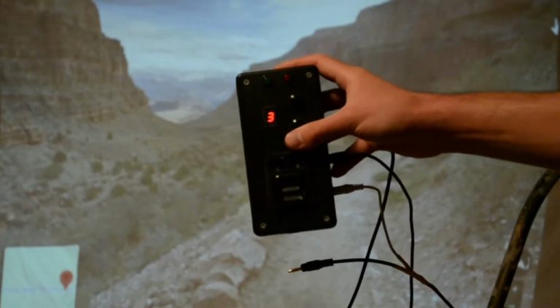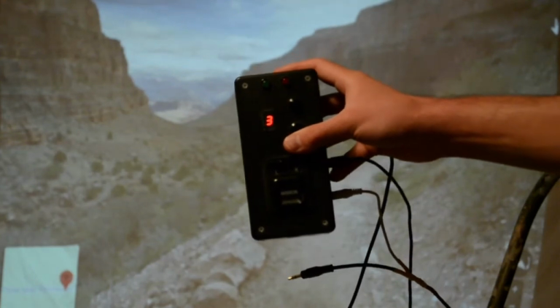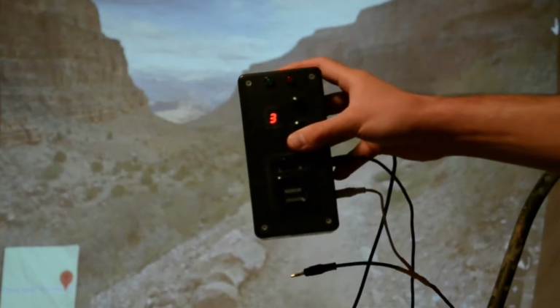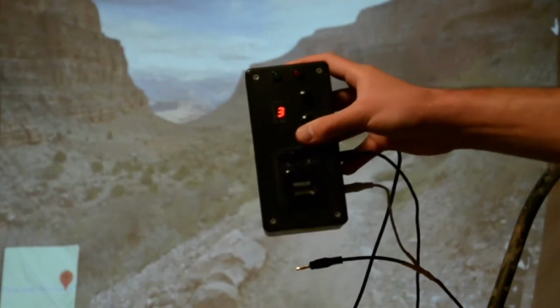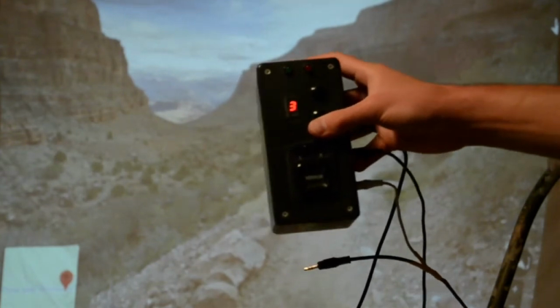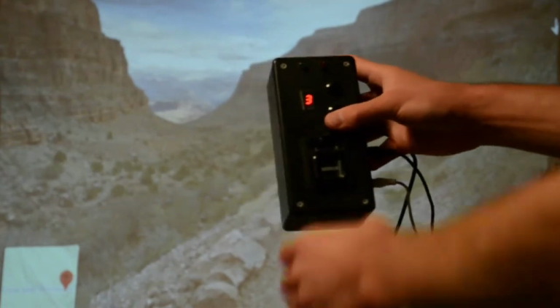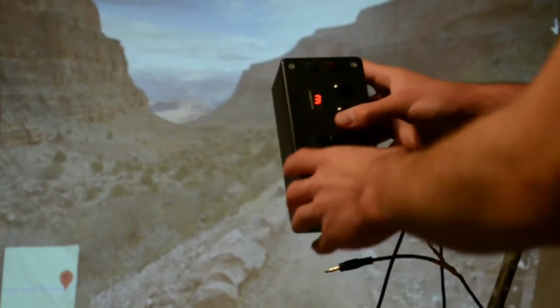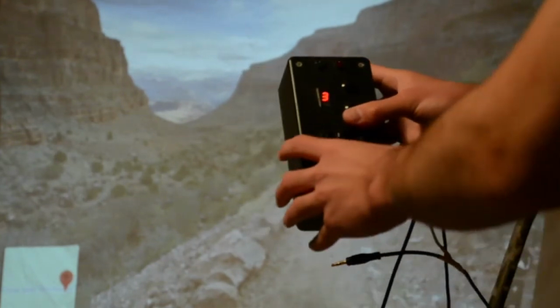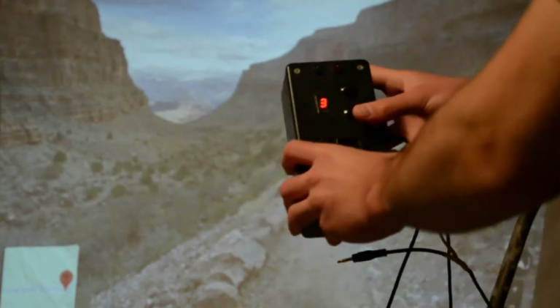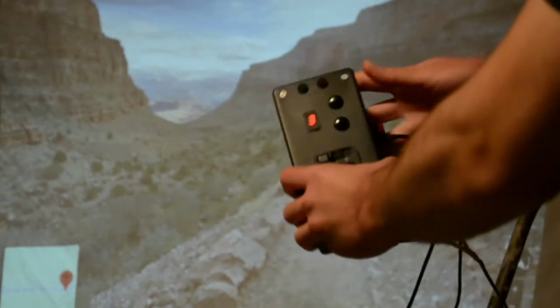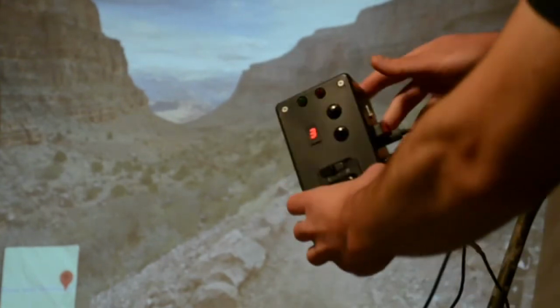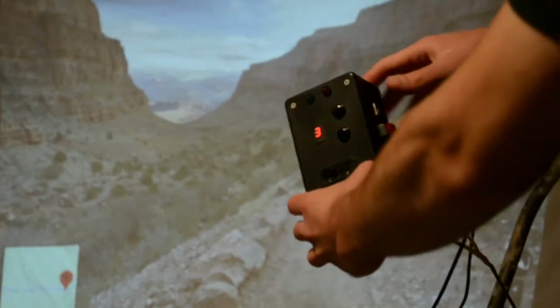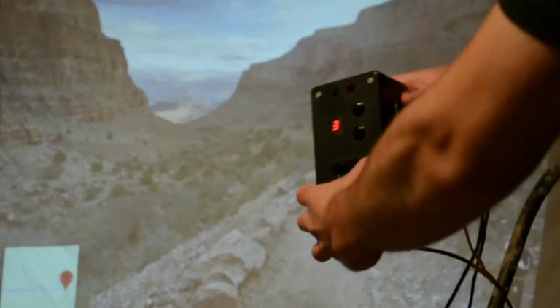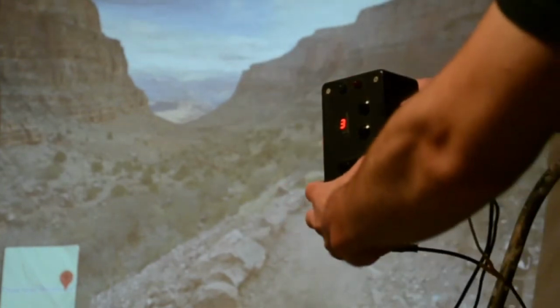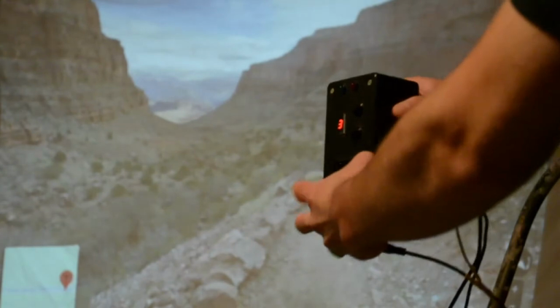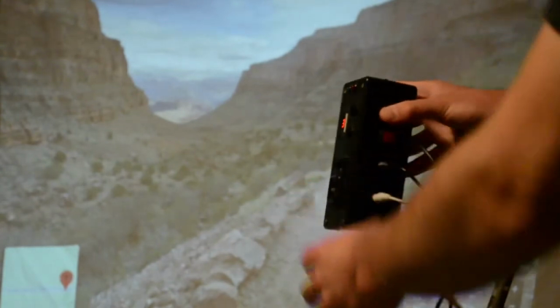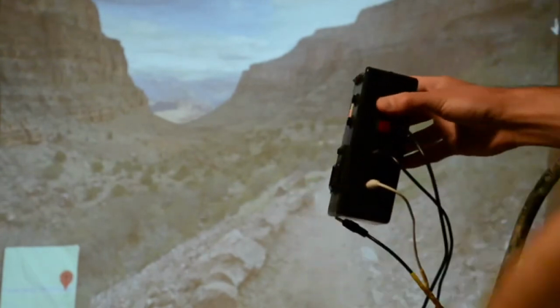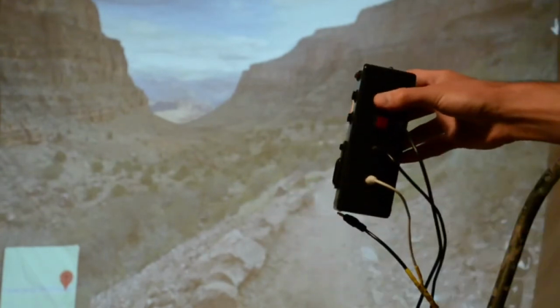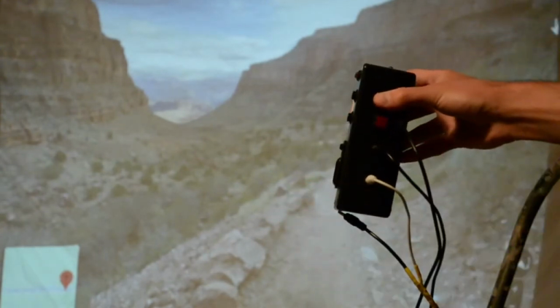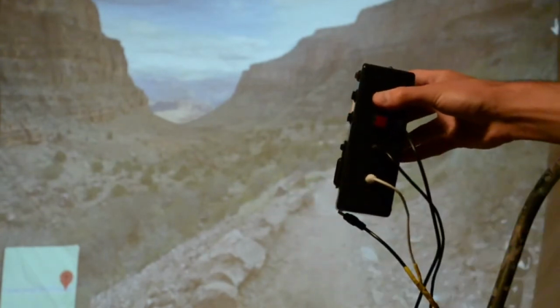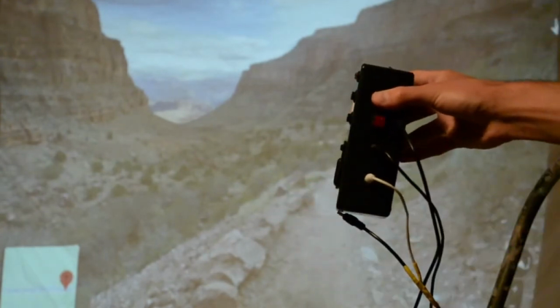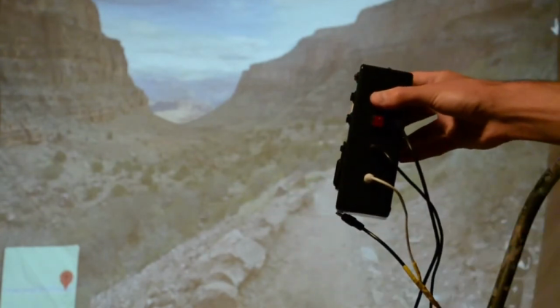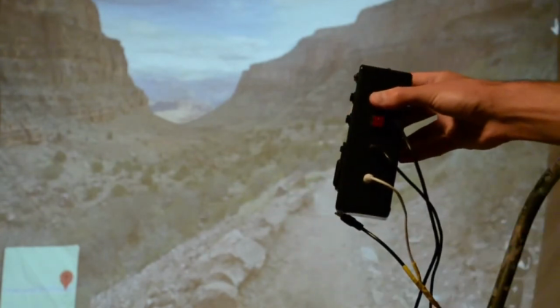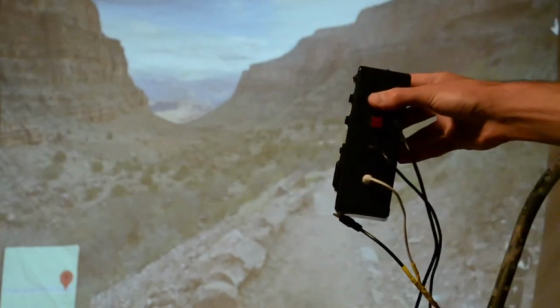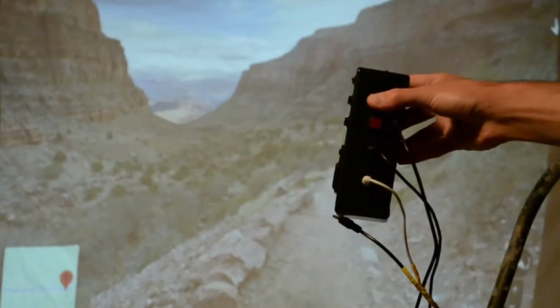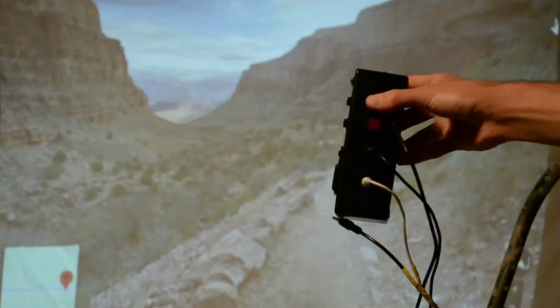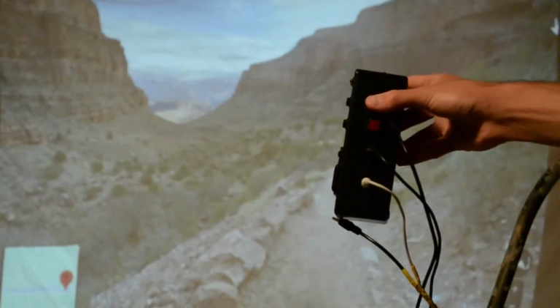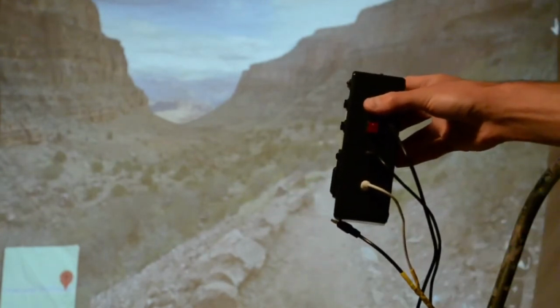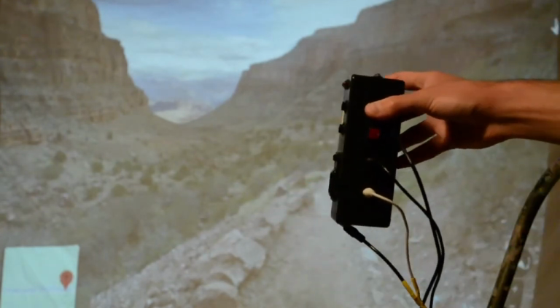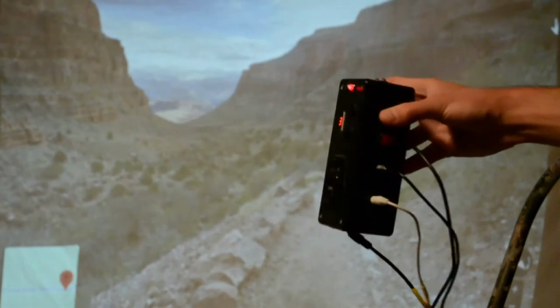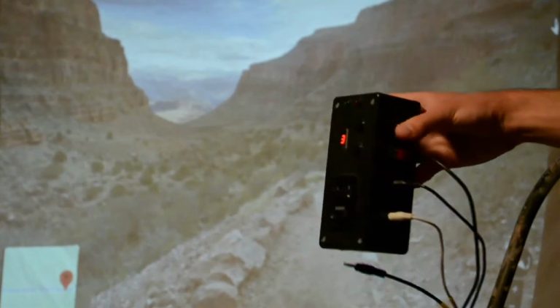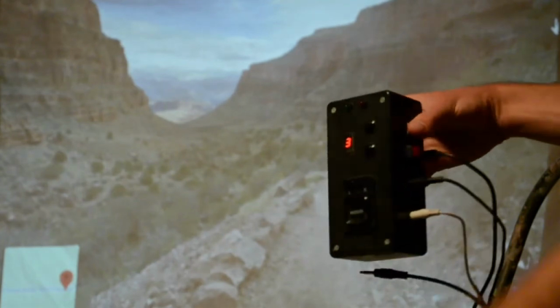Finally, here is how the controller box is connected to the elliptical. The box acts as a pass-through device between the machine and the odometer display, with two 3.5mm jacks on the side as input and output.